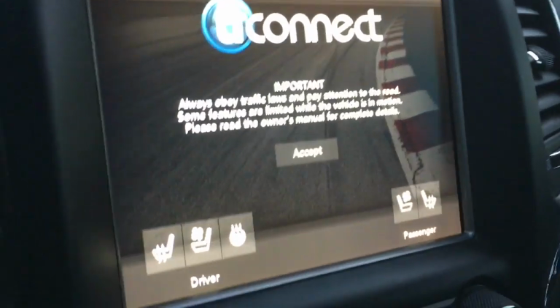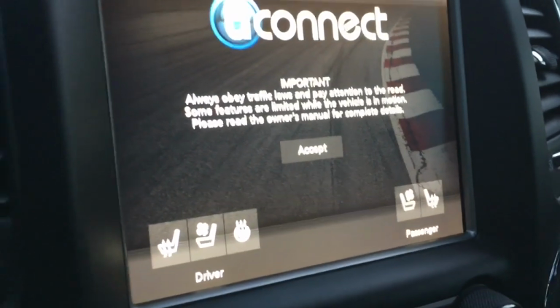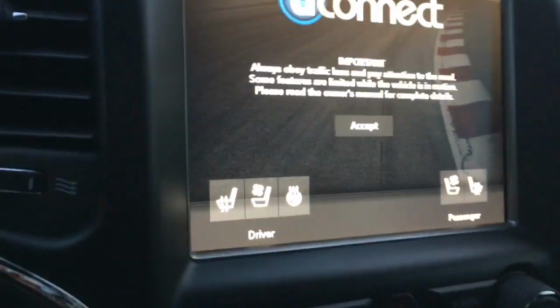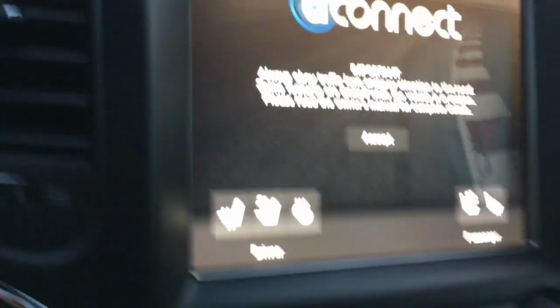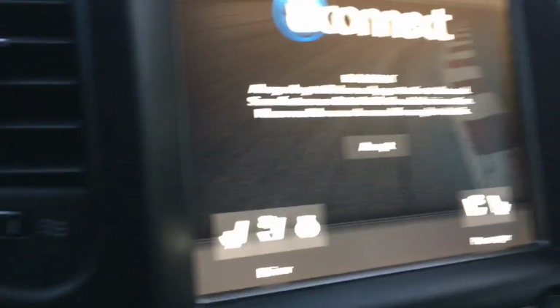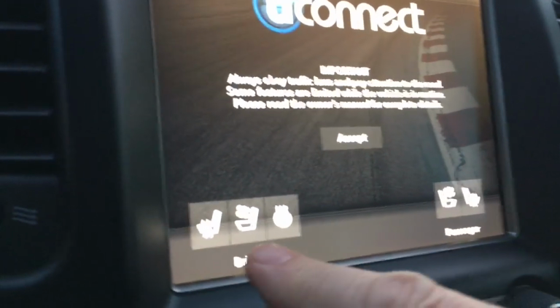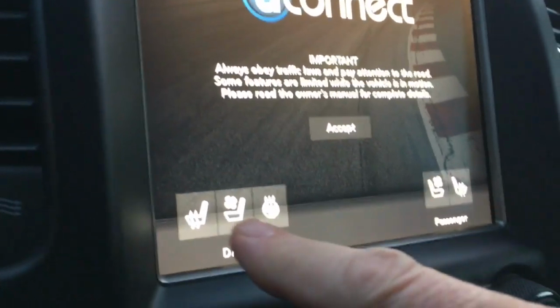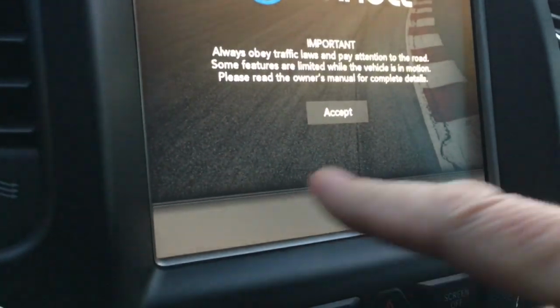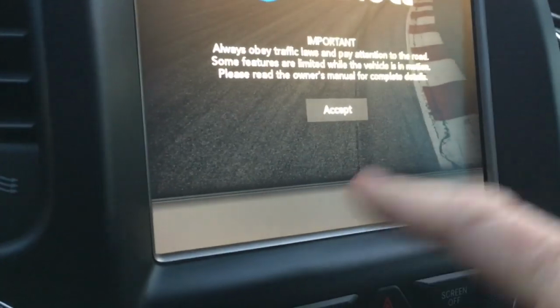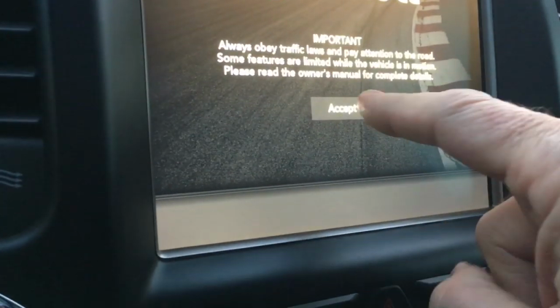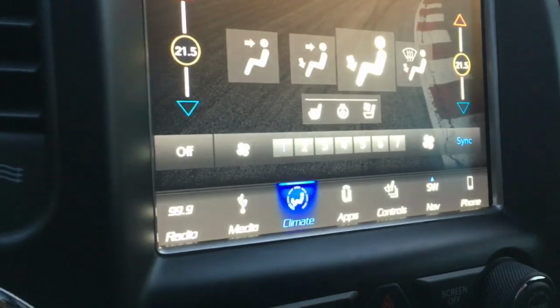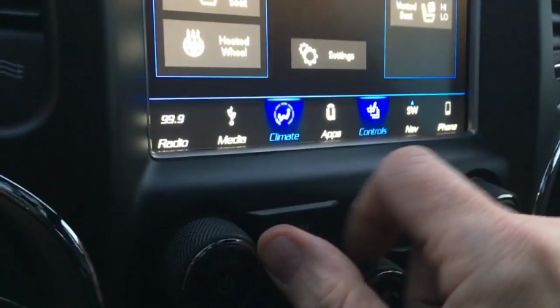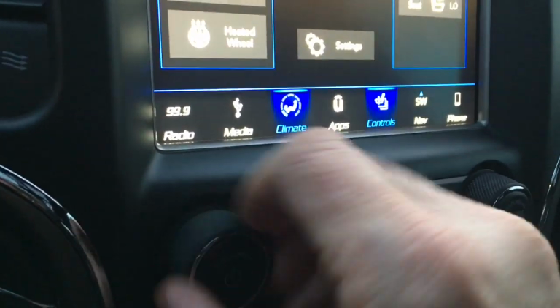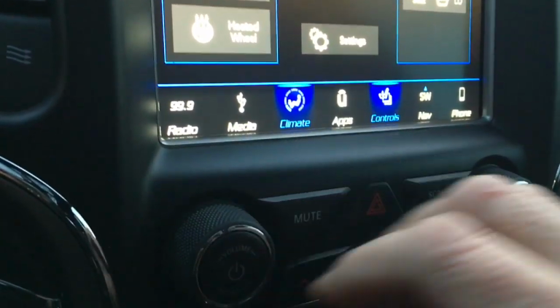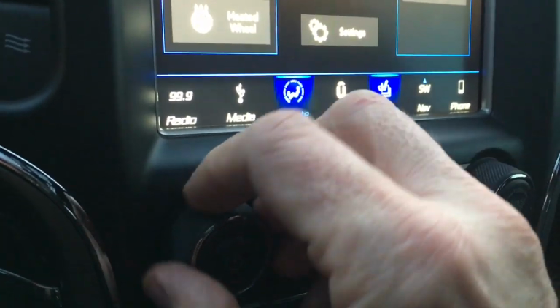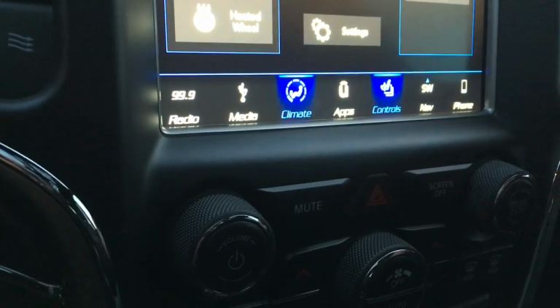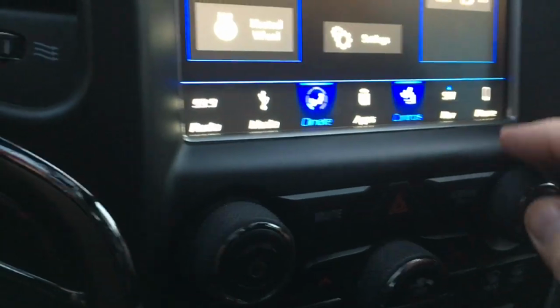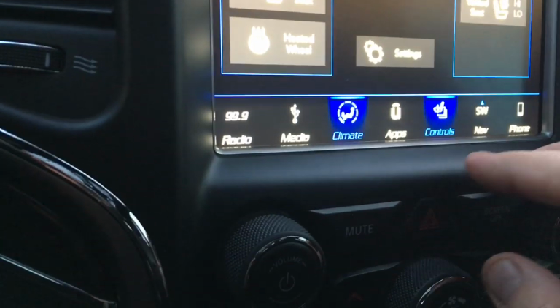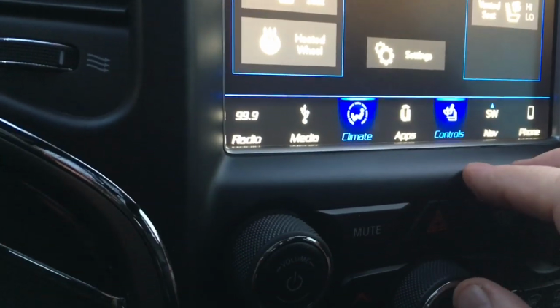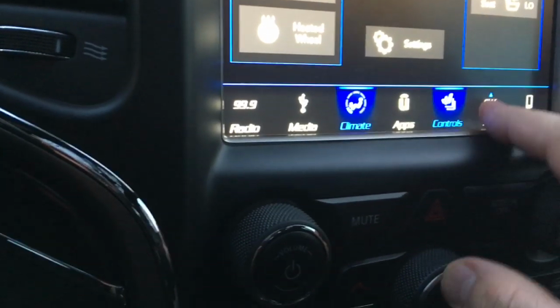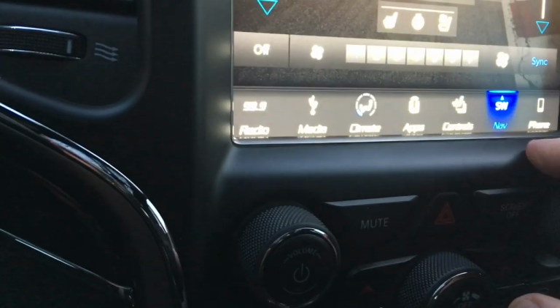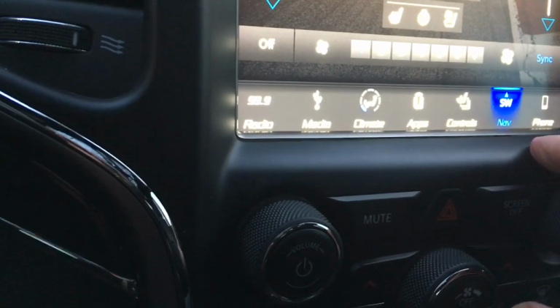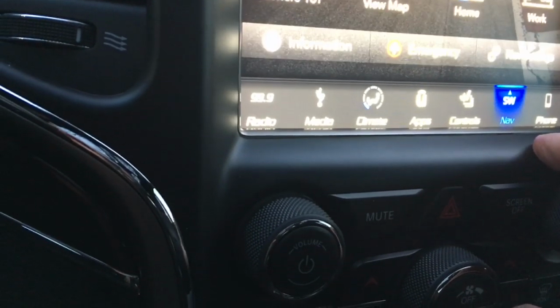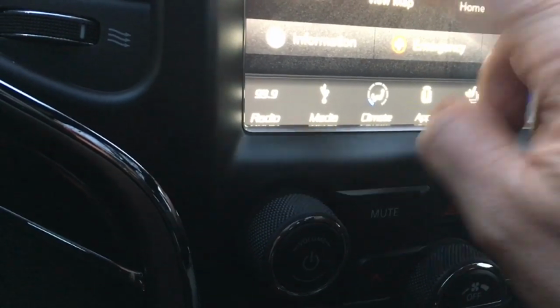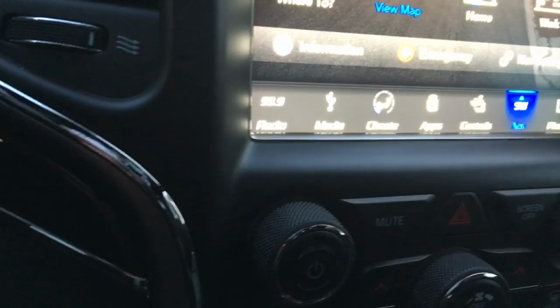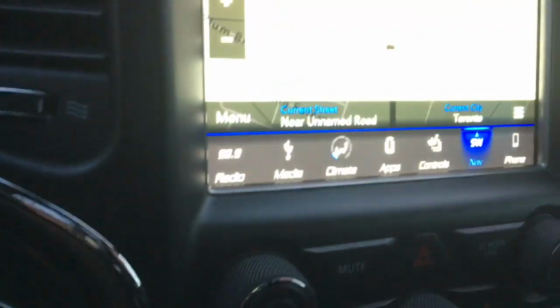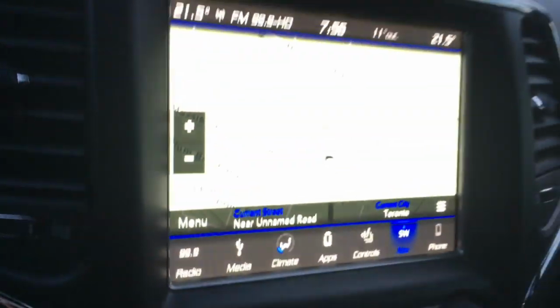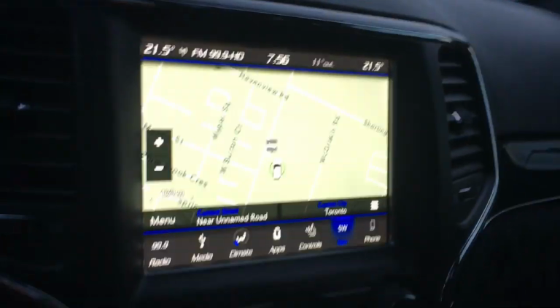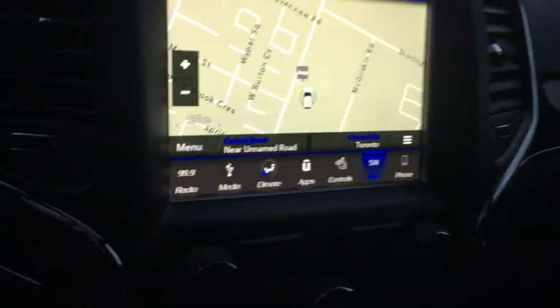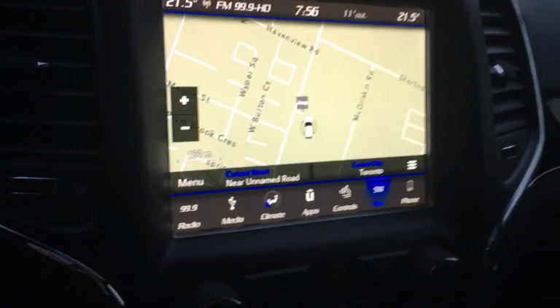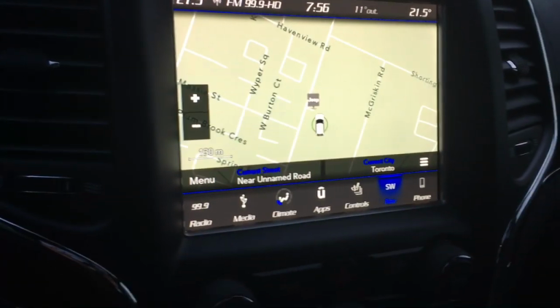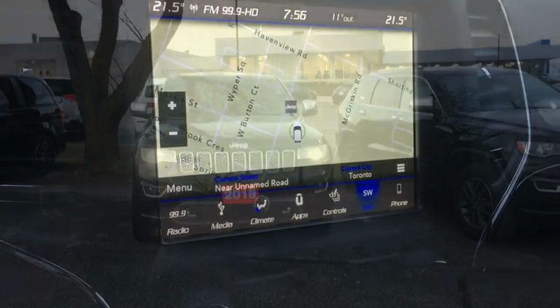I thought I'd just show you a couple of things on here. You can see the heated and cooled seat buttons there, and I wanted to make sure that you saw that. It does have a built-in navigation system, so you don't have to use the data from your phone if you want navigation.